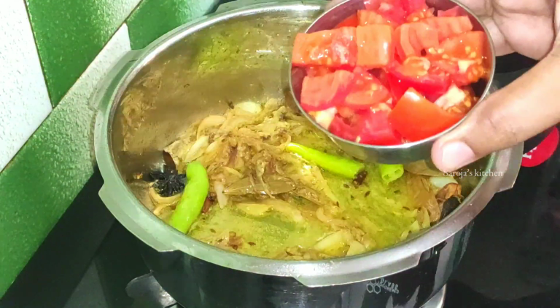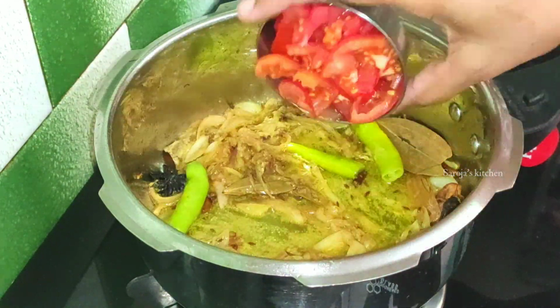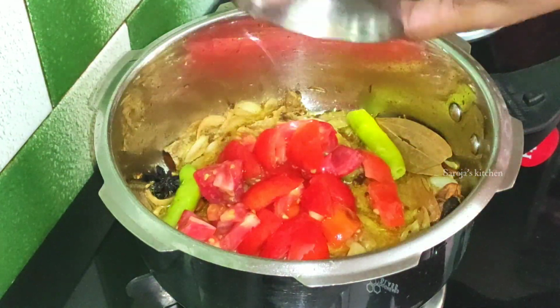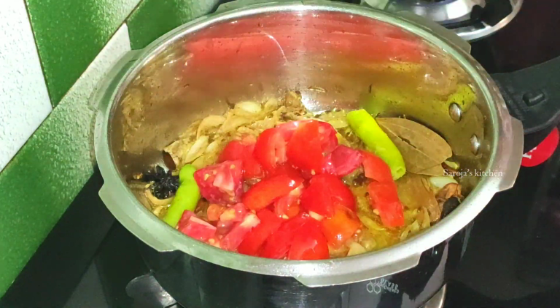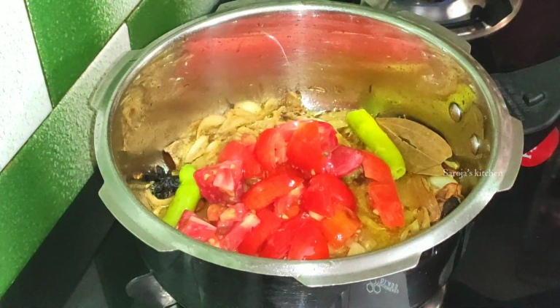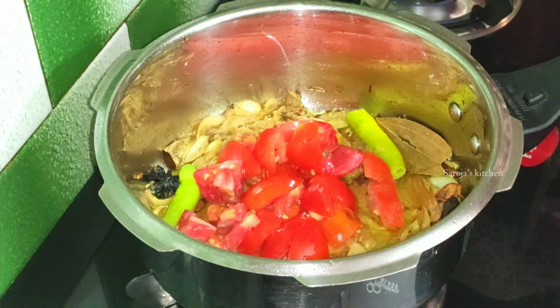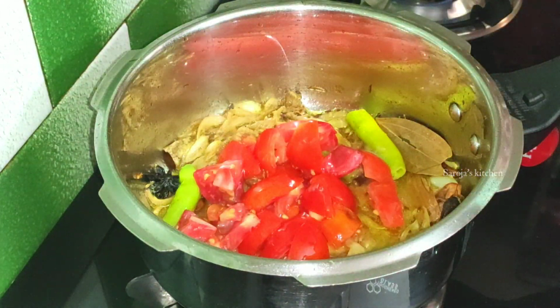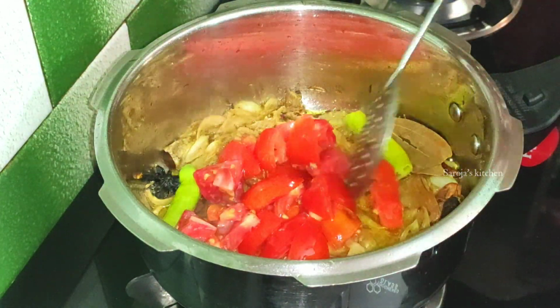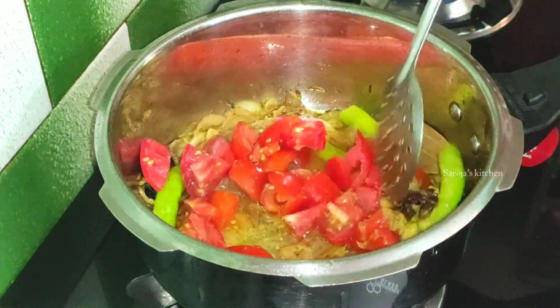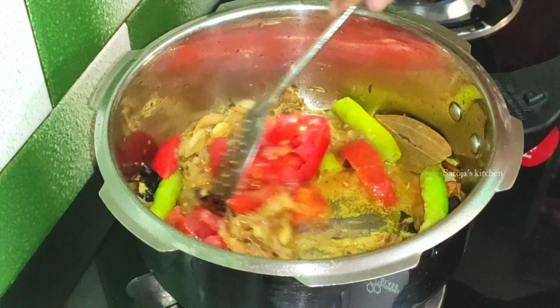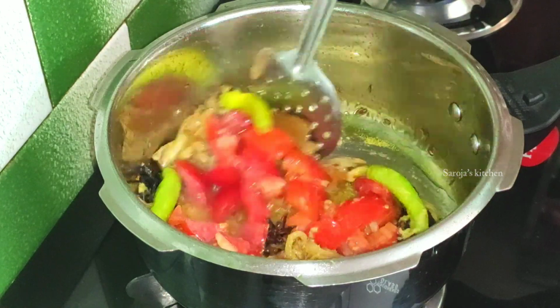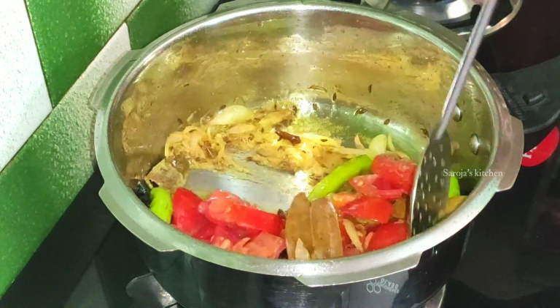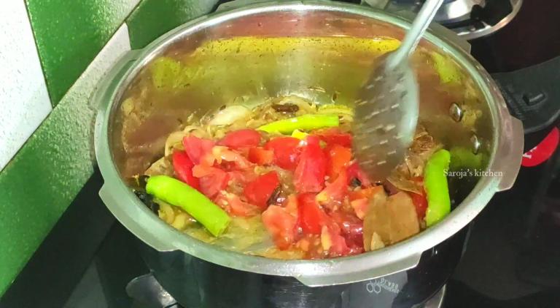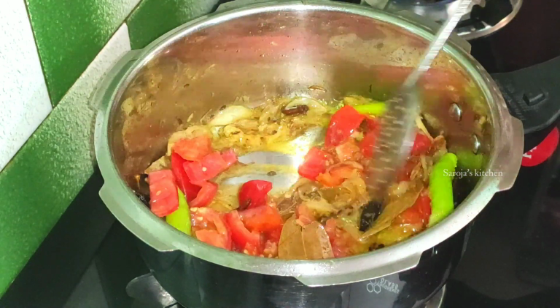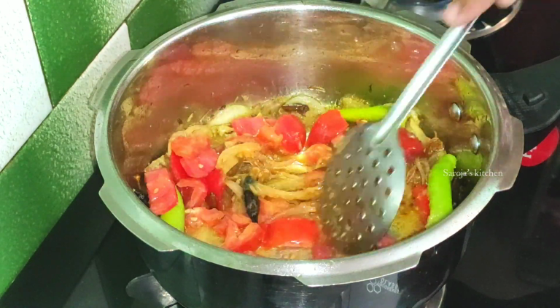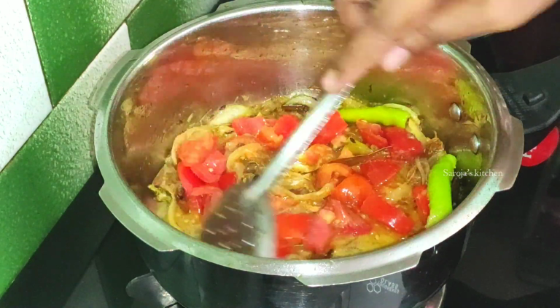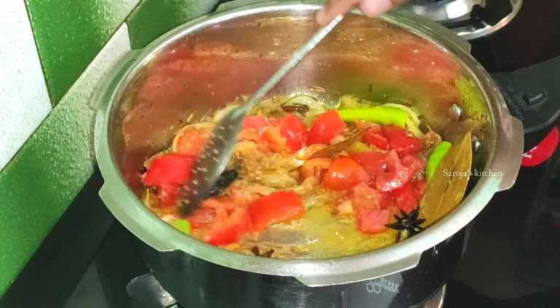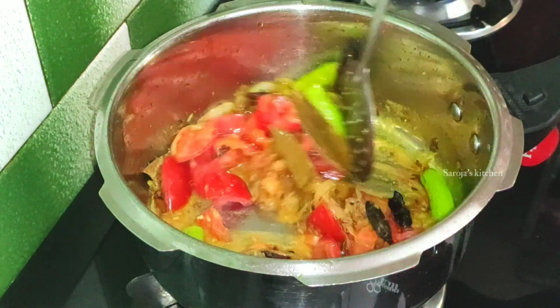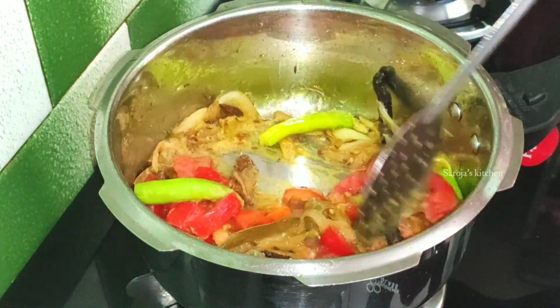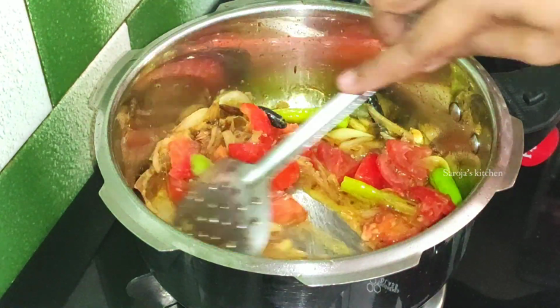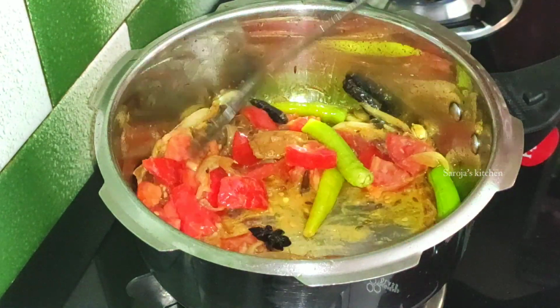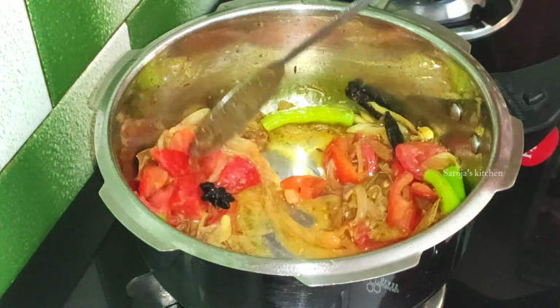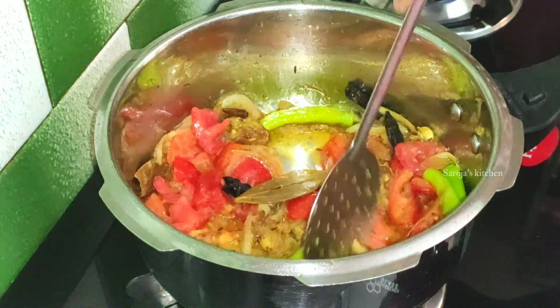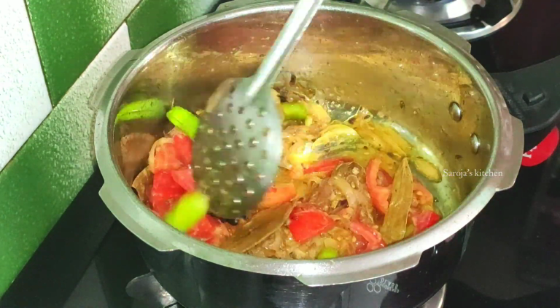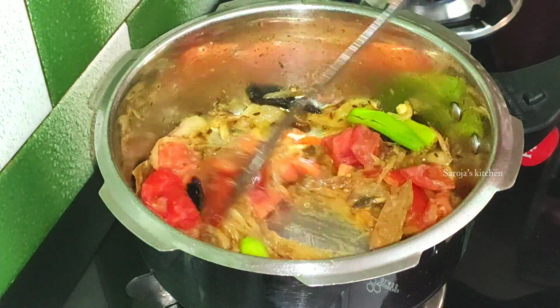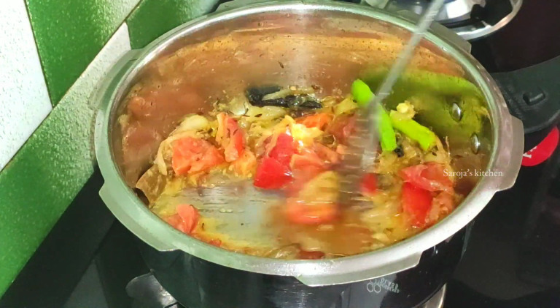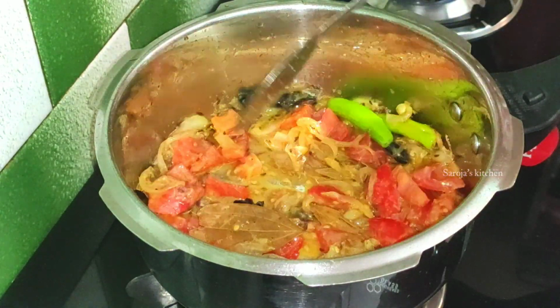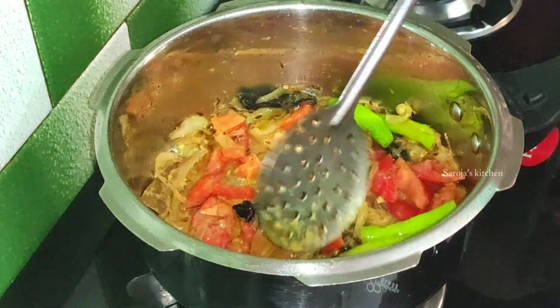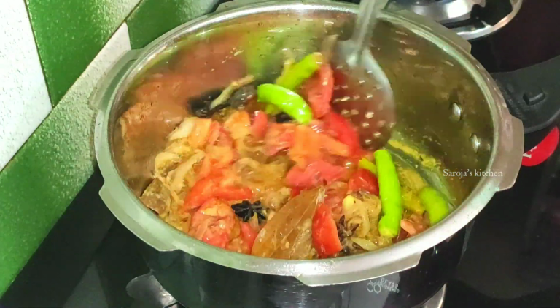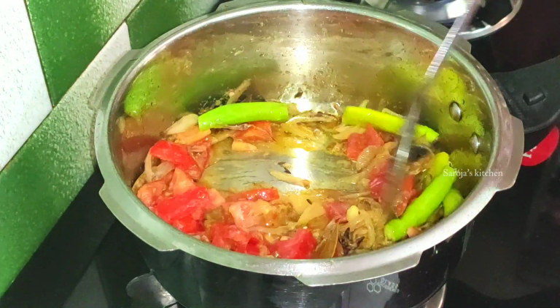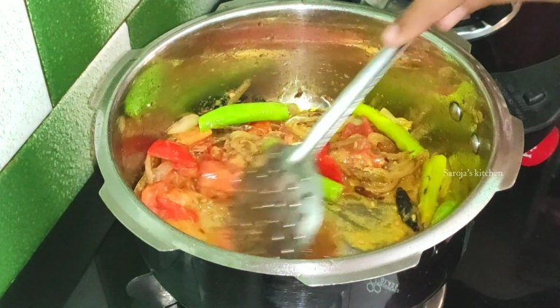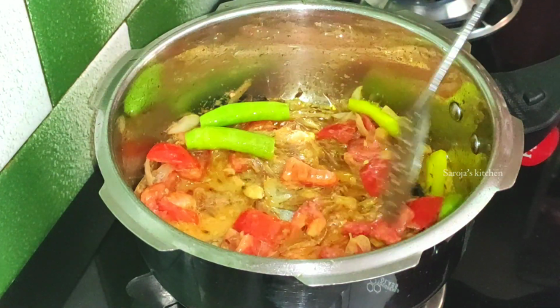Then cut the tomato and fry it in the pan. The tomato is dry.